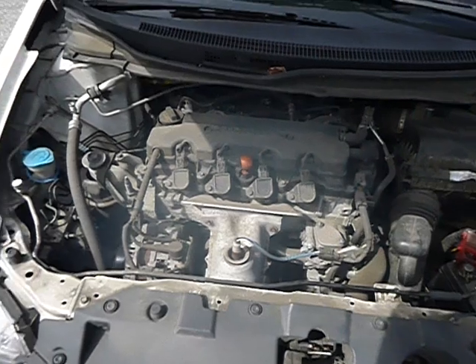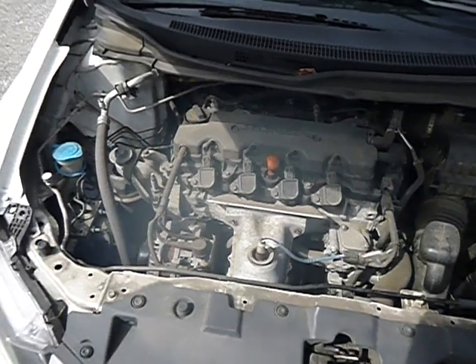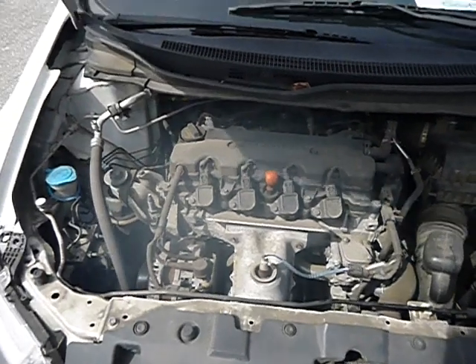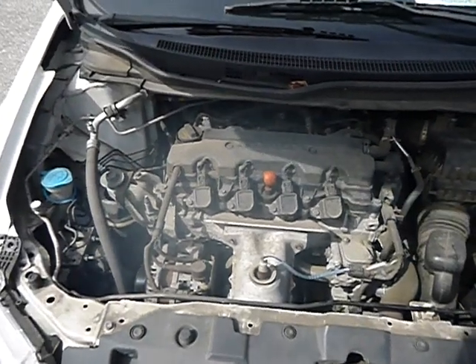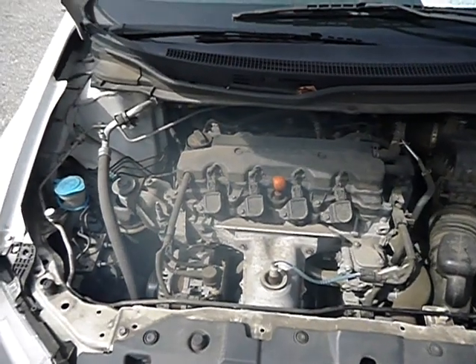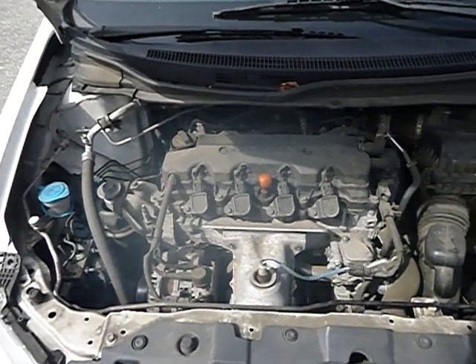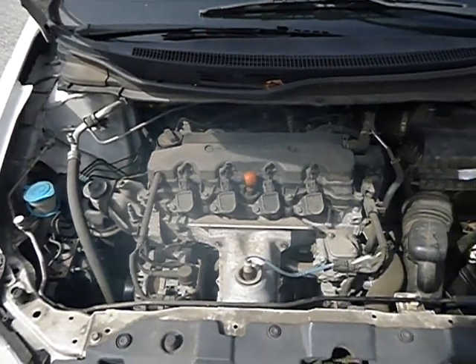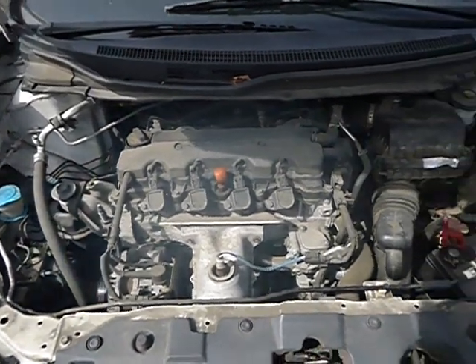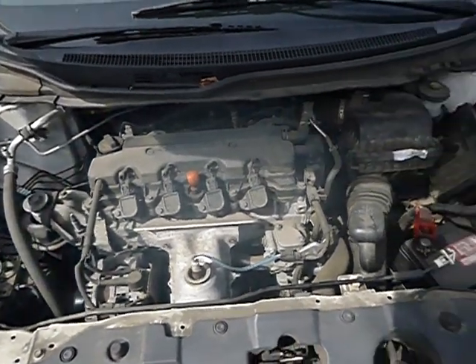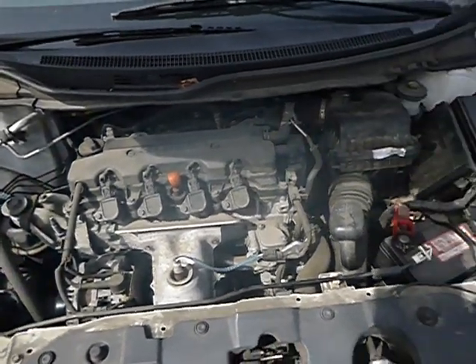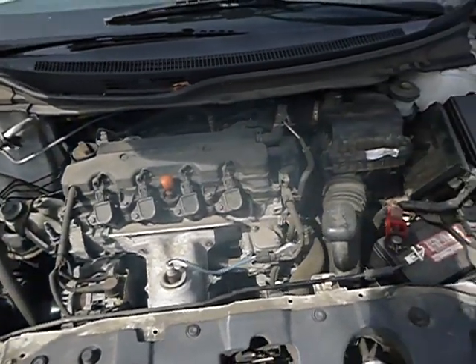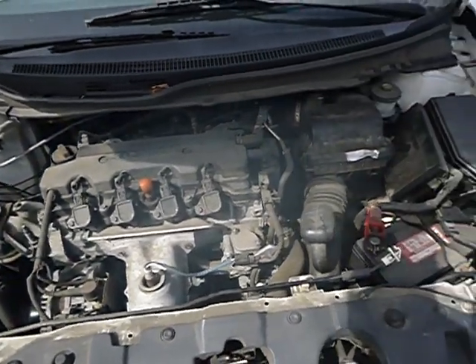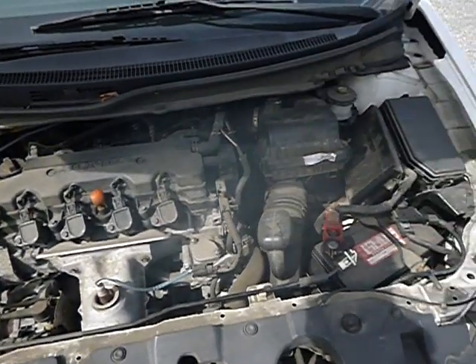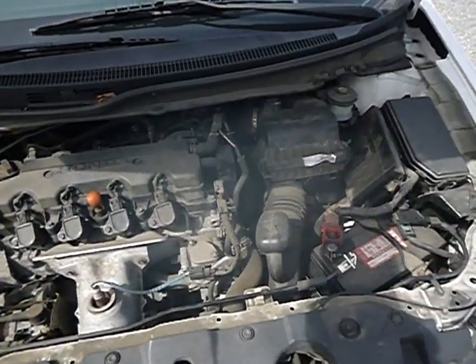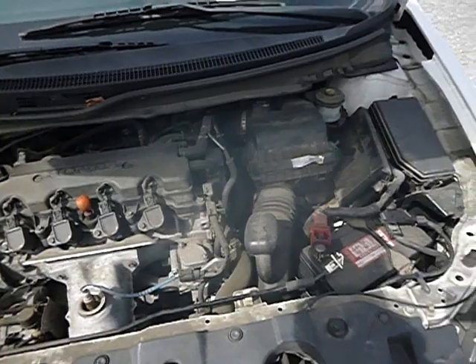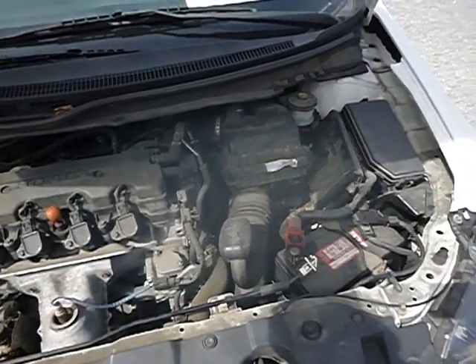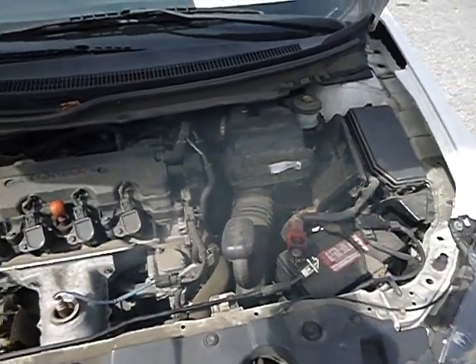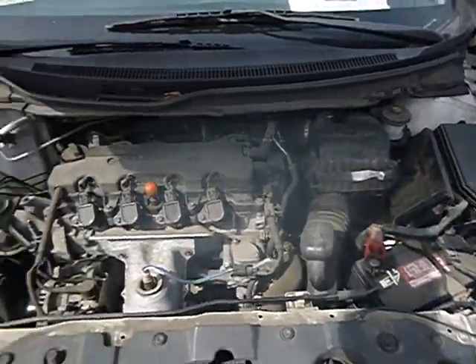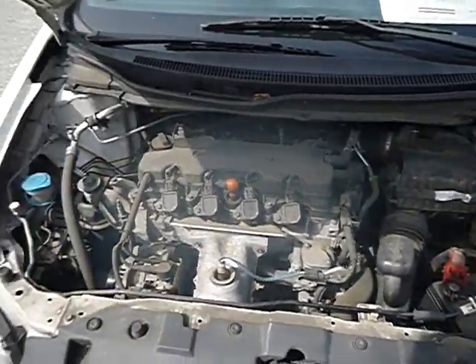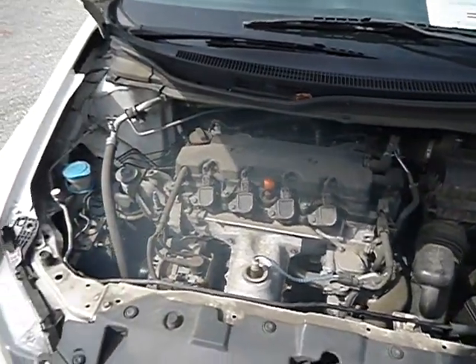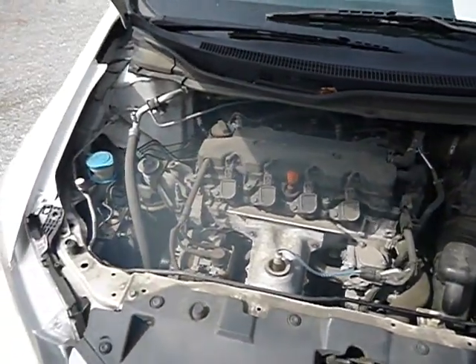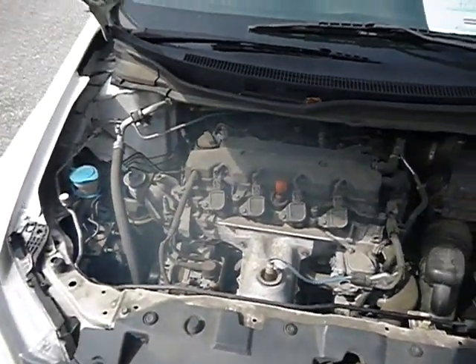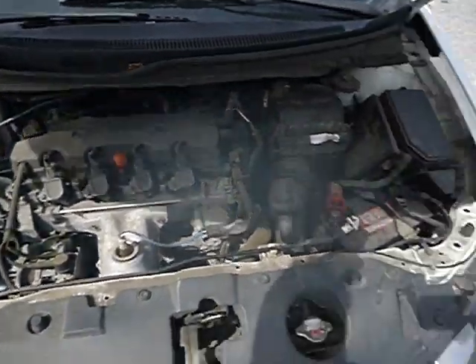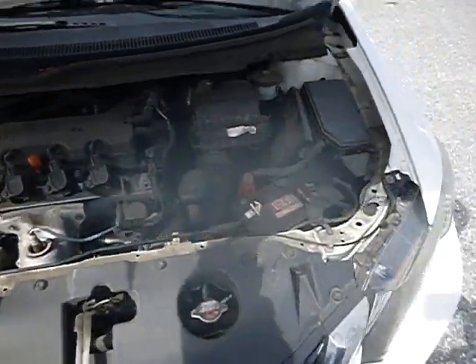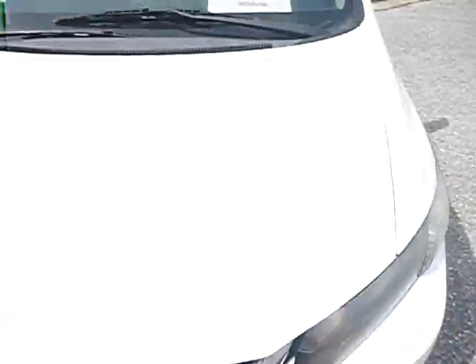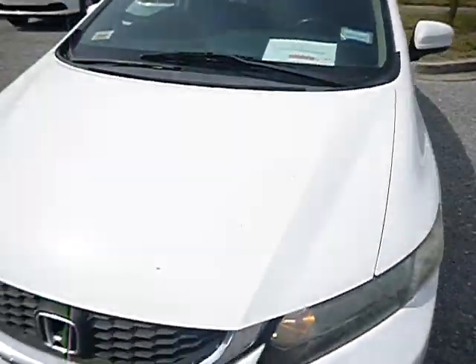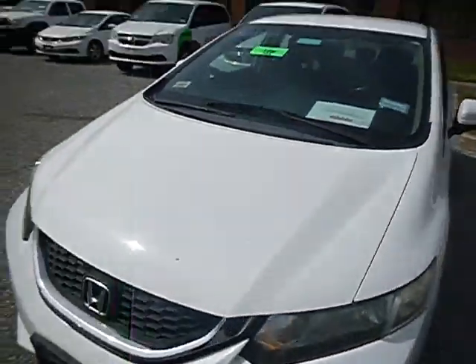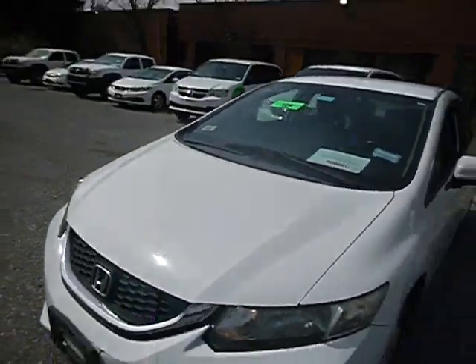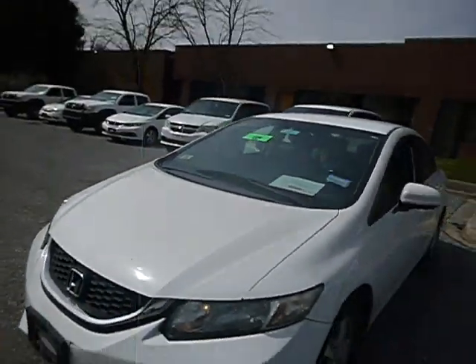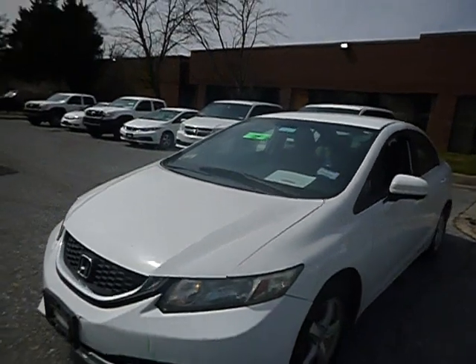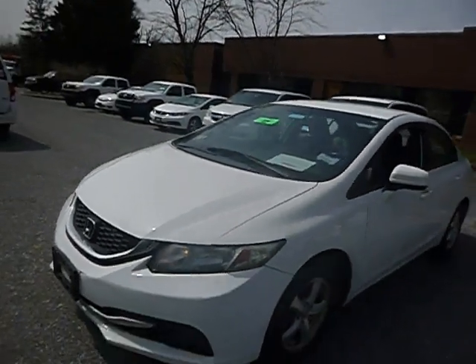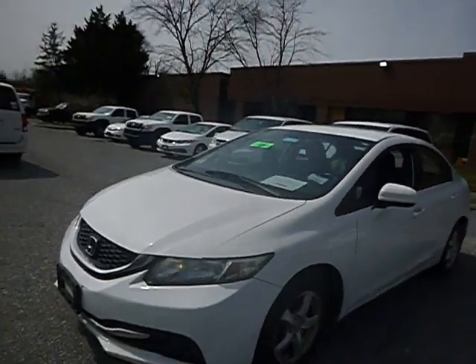Lot number 41229. We got a 2015 Honda Civic. This is a natural gas vehicle.